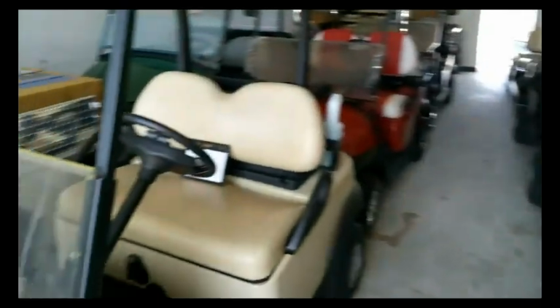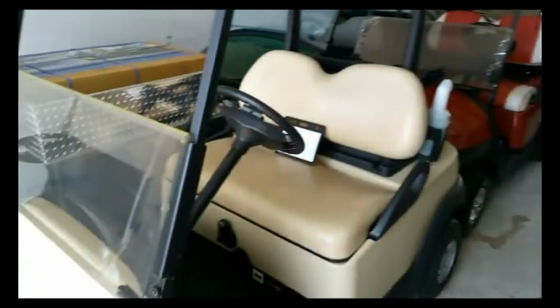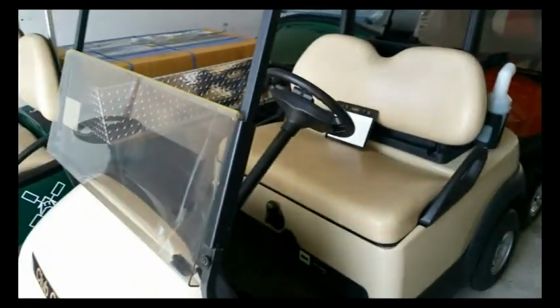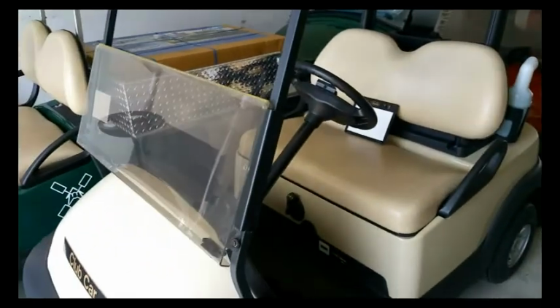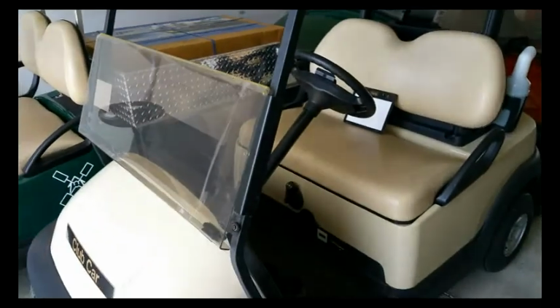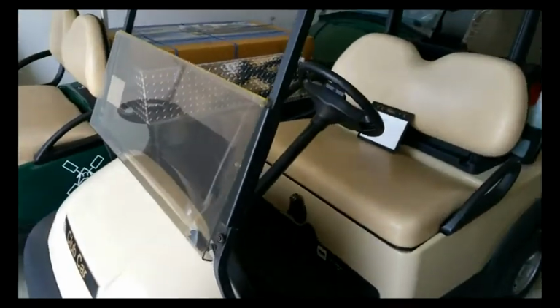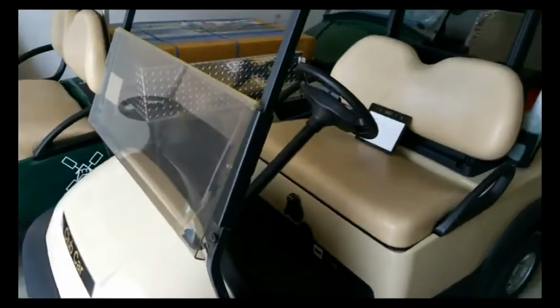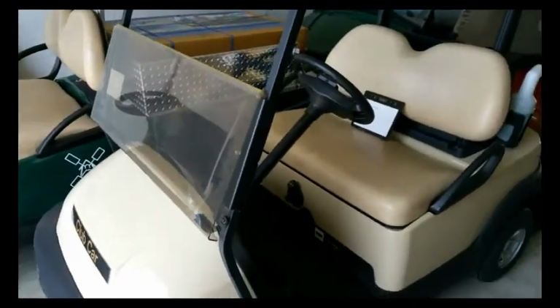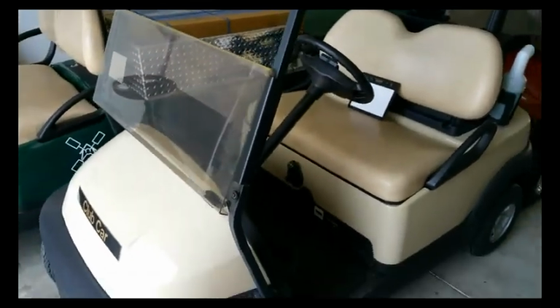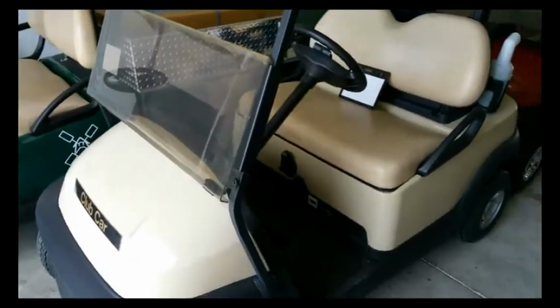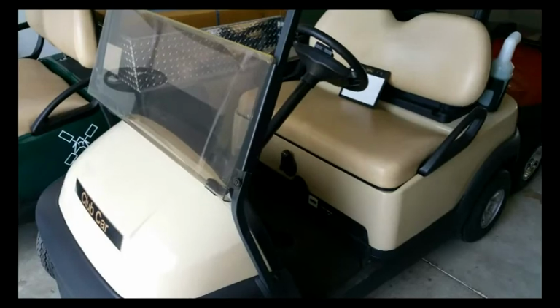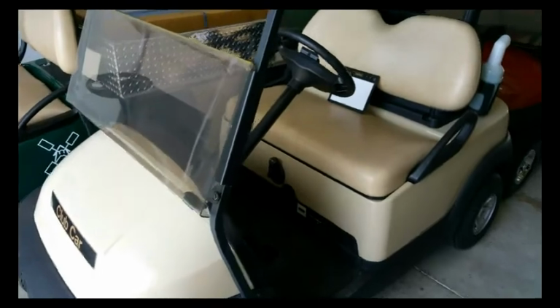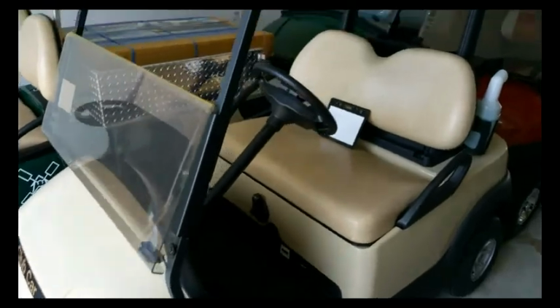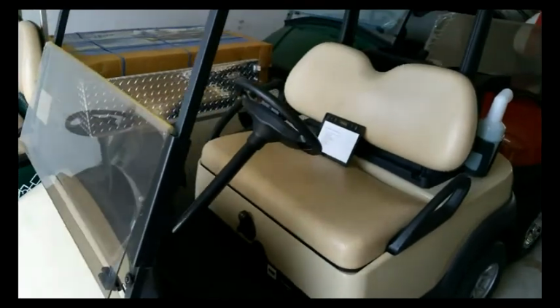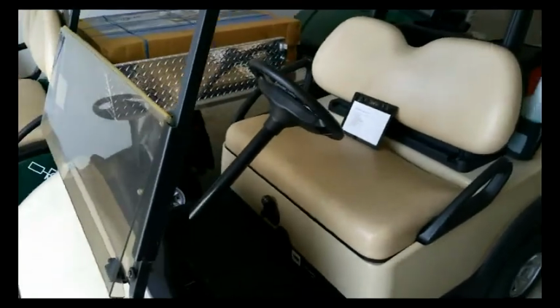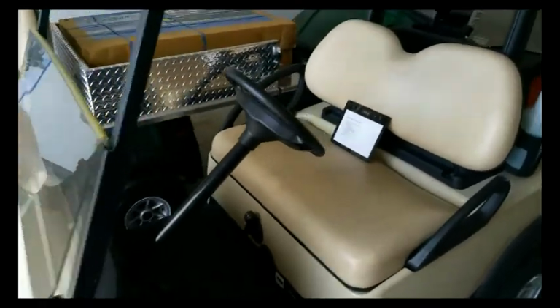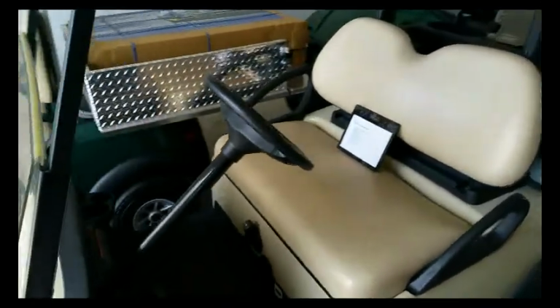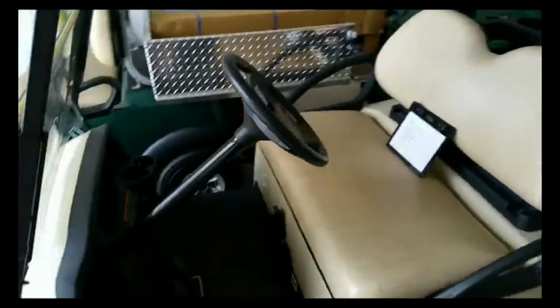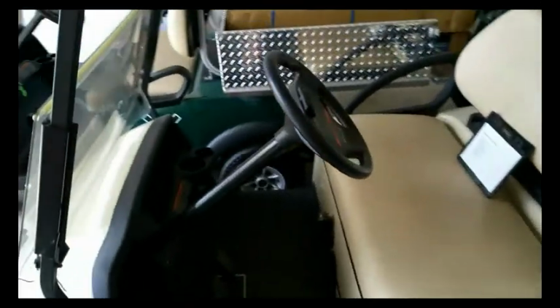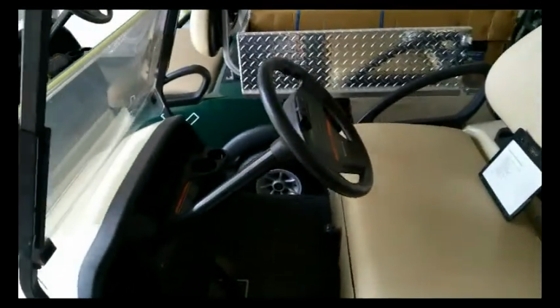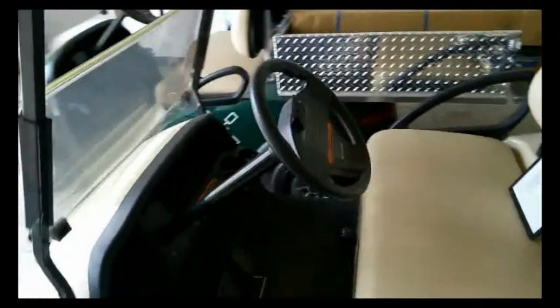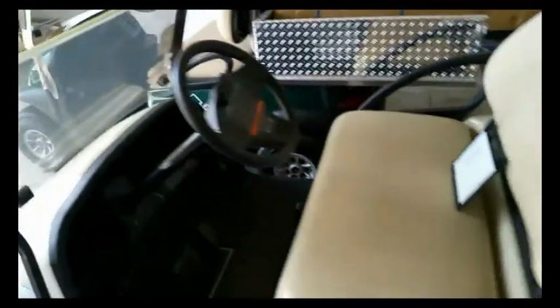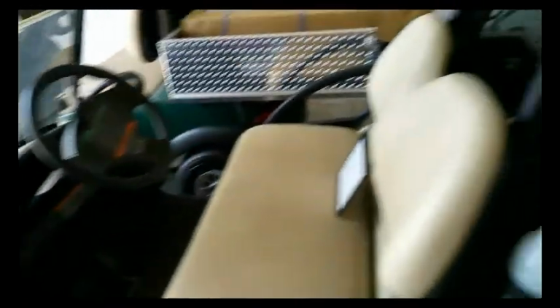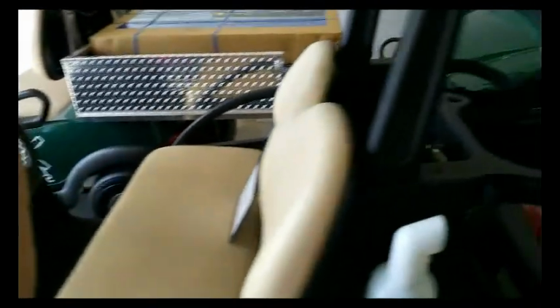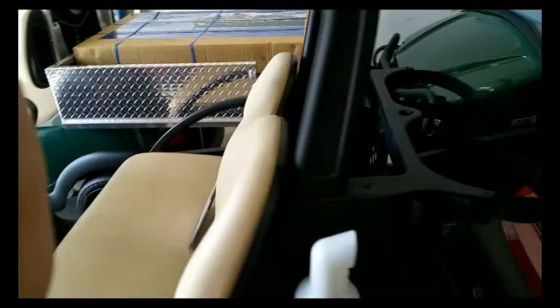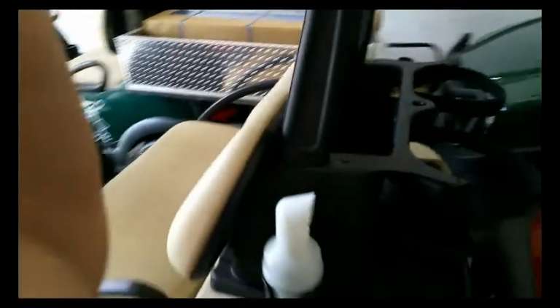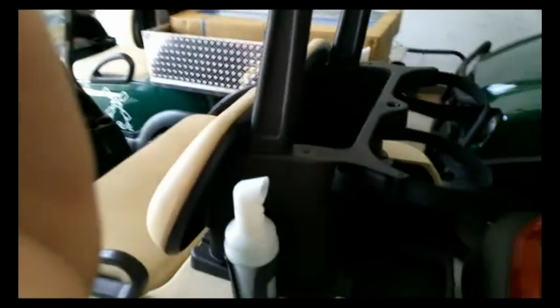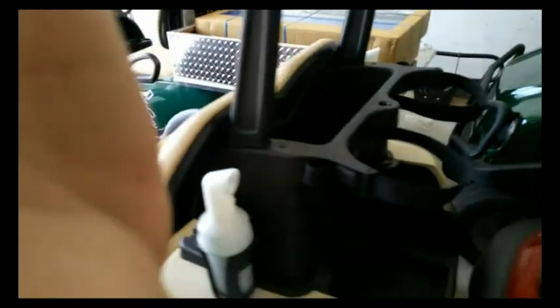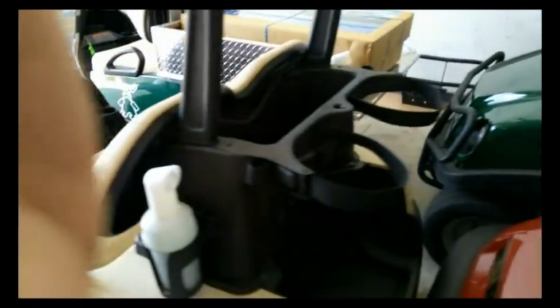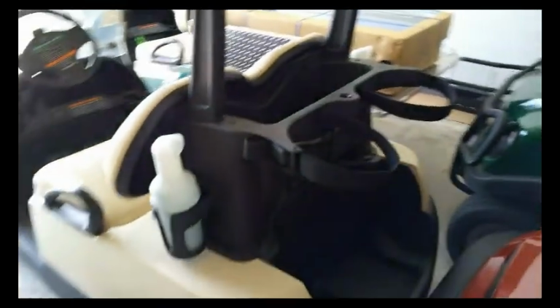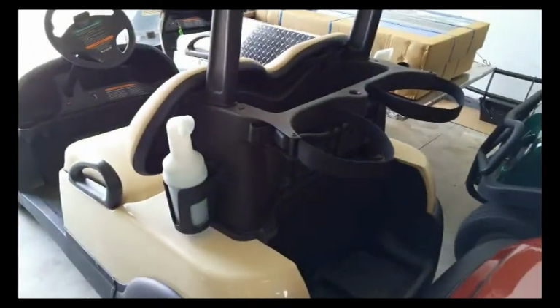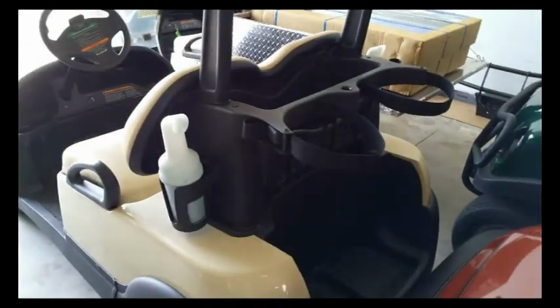Here's a 2014 gas club car with beige body, beige interior, and a golf rack on the back.